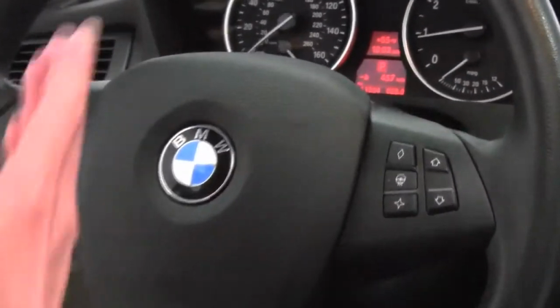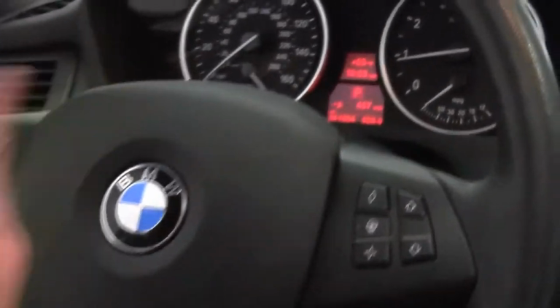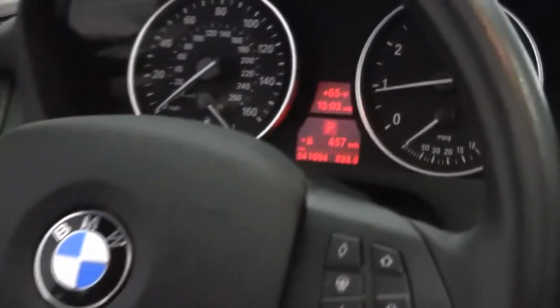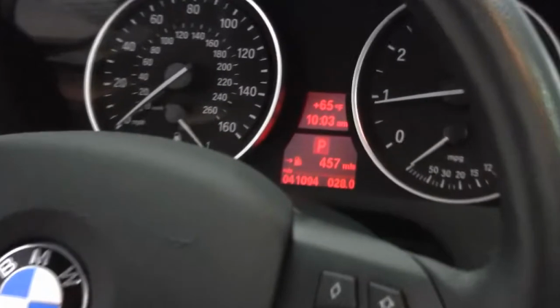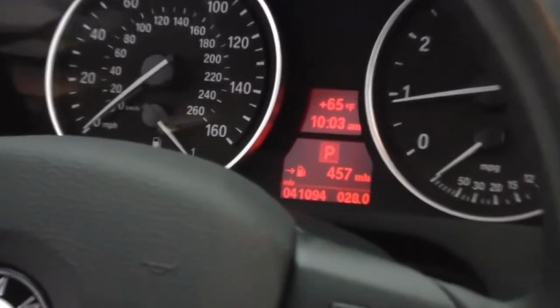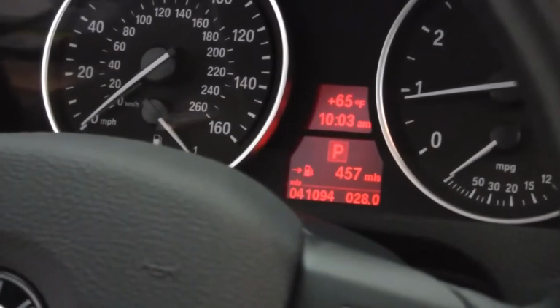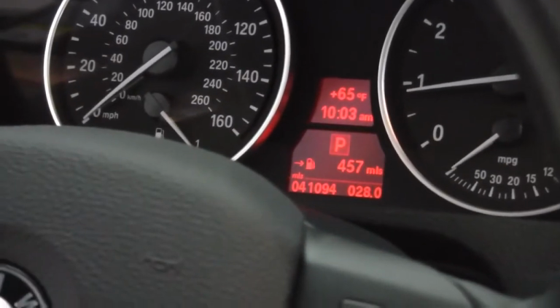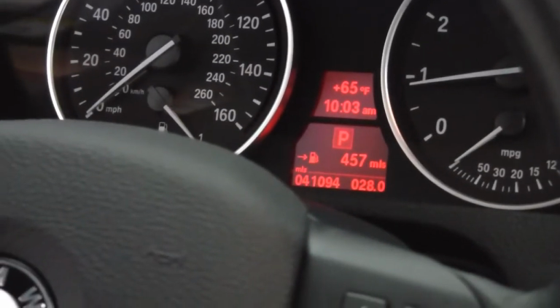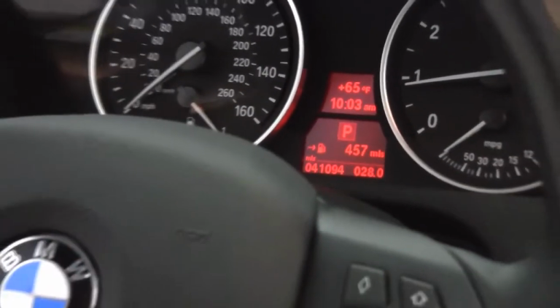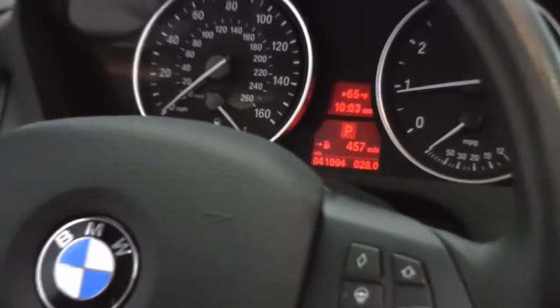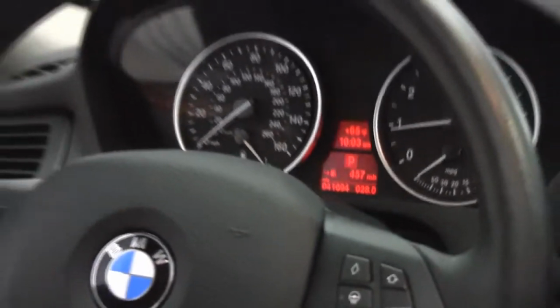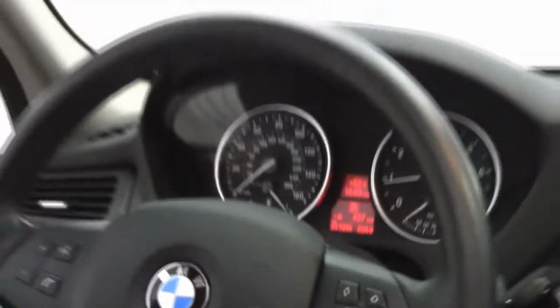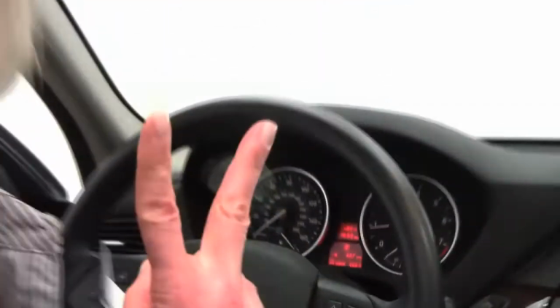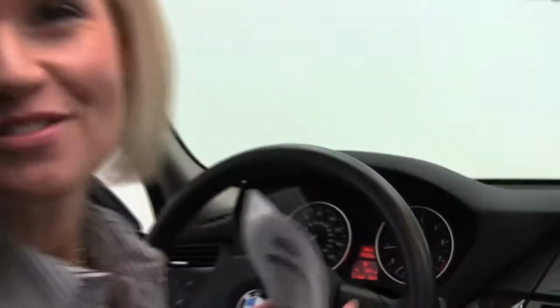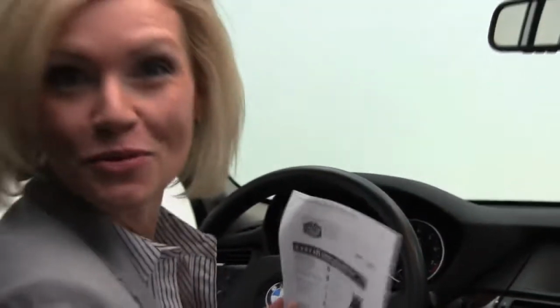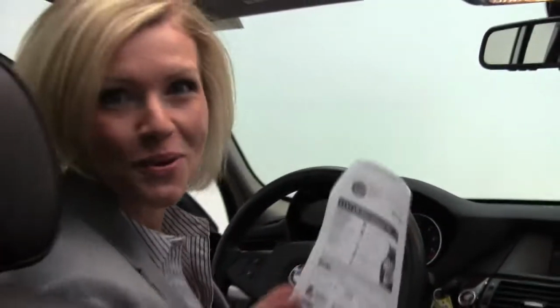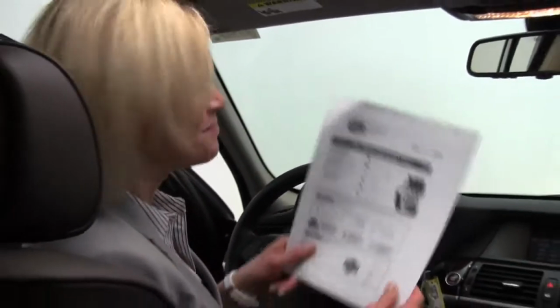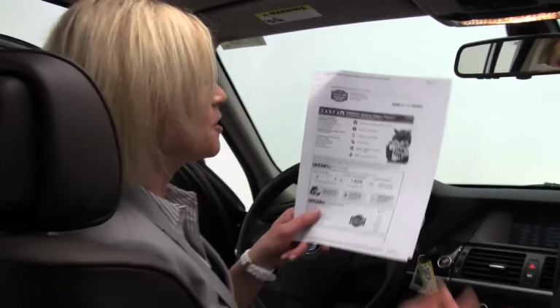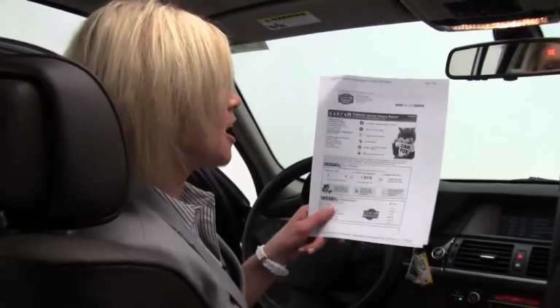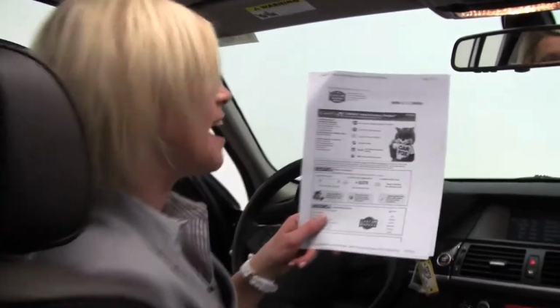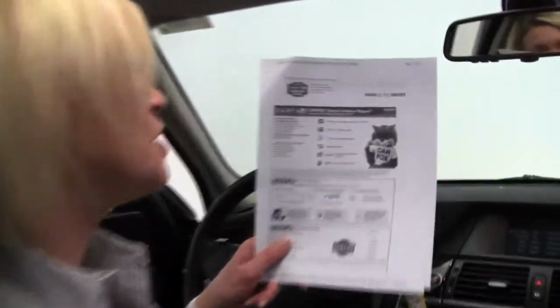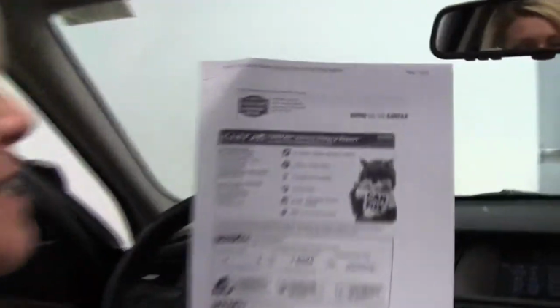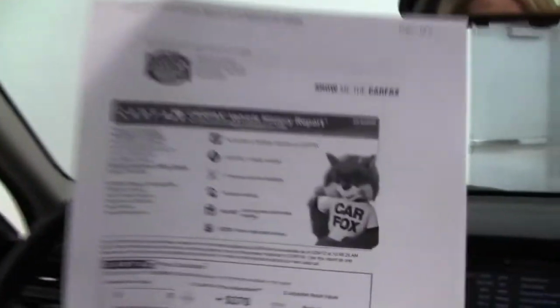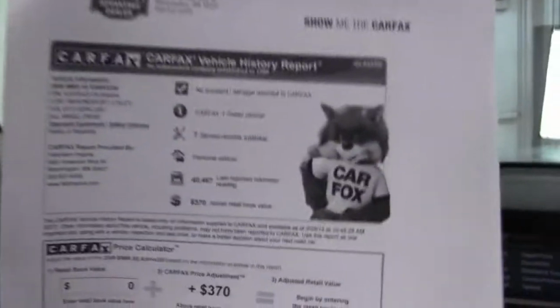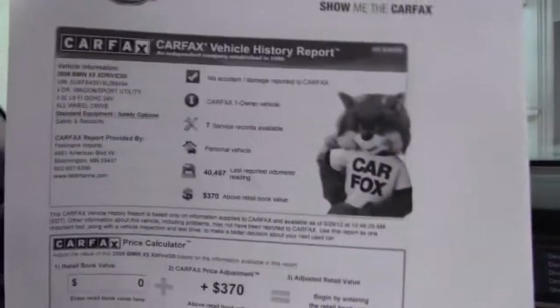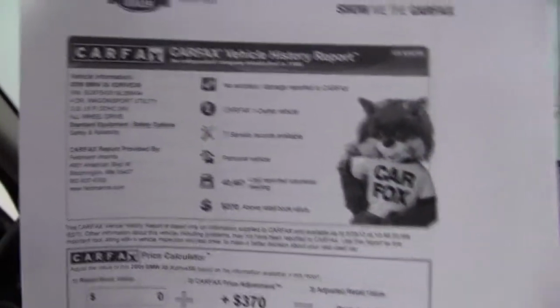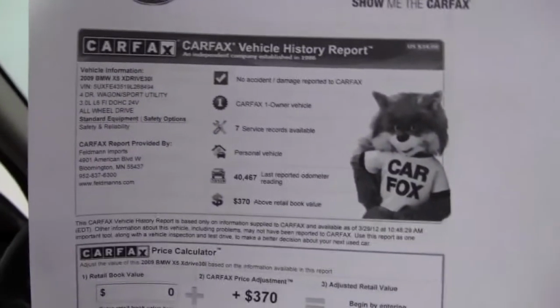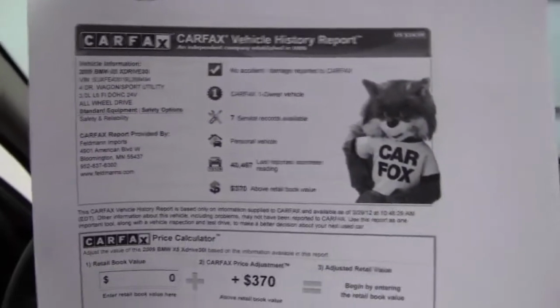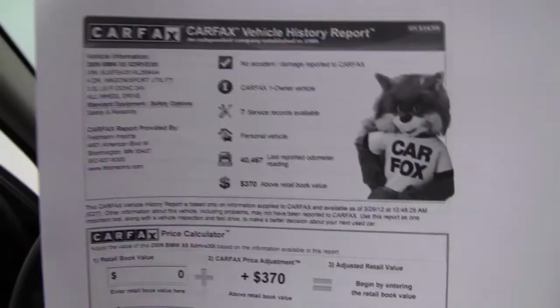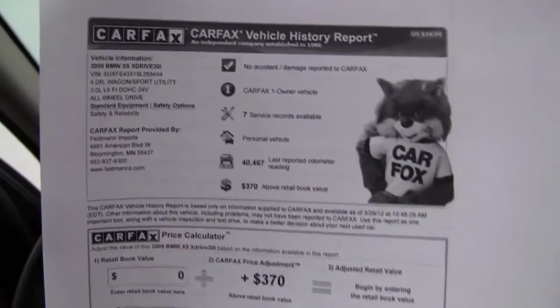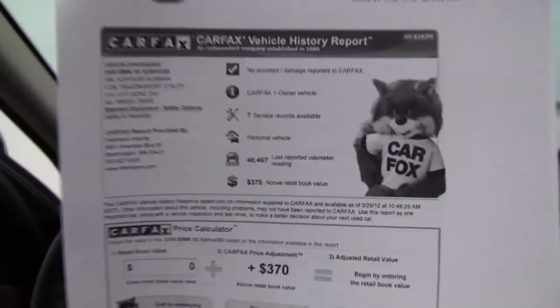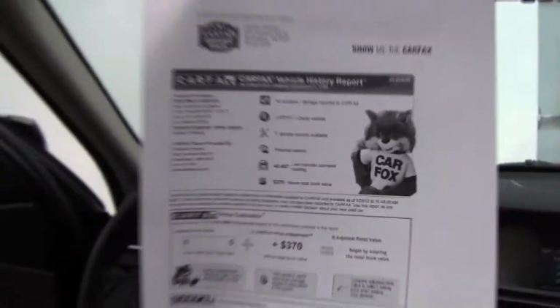You can see the vehicle has 41,094 miles on it, and we have both sets of keys available for you as well. Here is the Carfax: no accidents or damage, one owner vehicle, and service records are available.